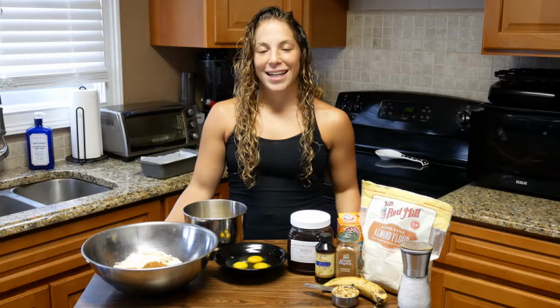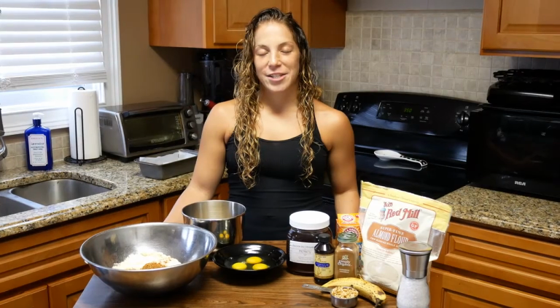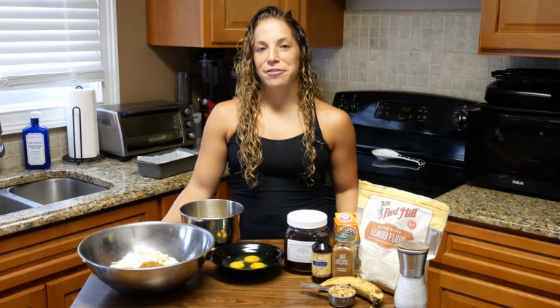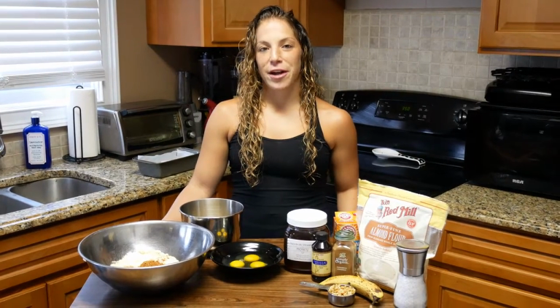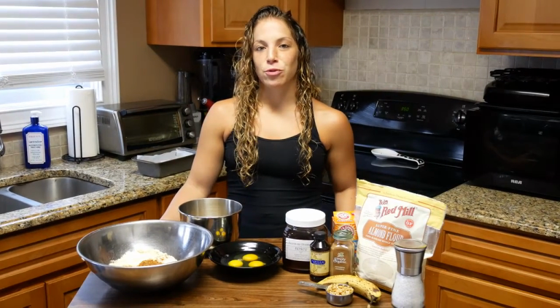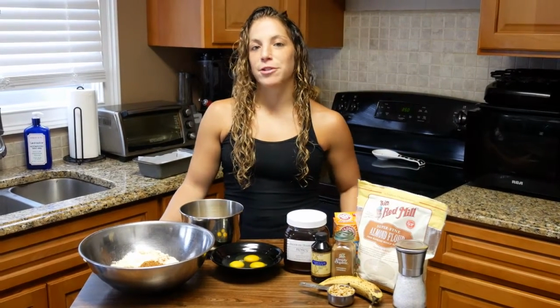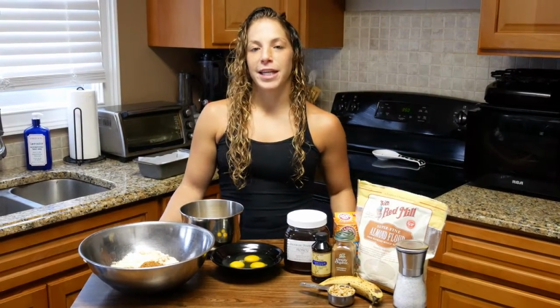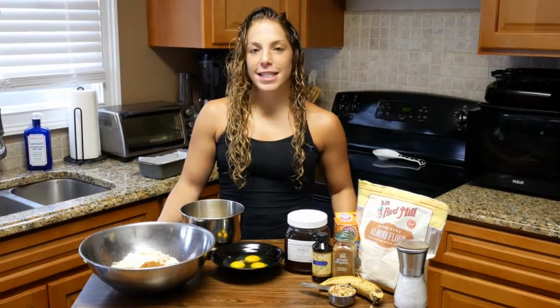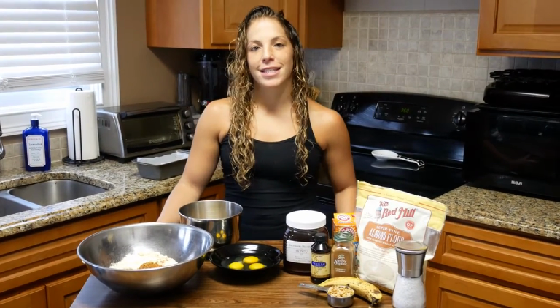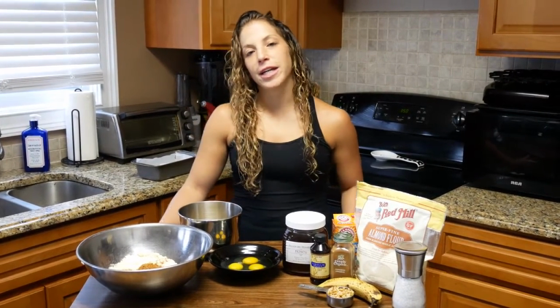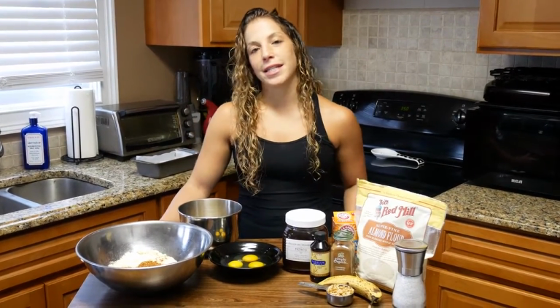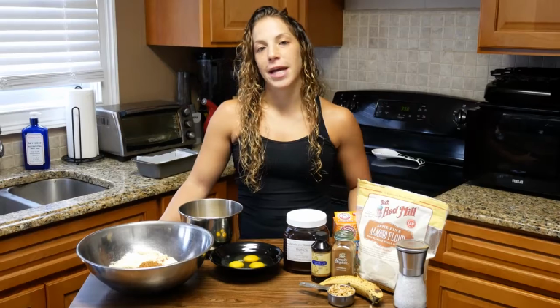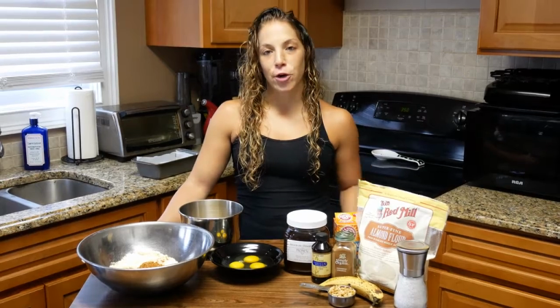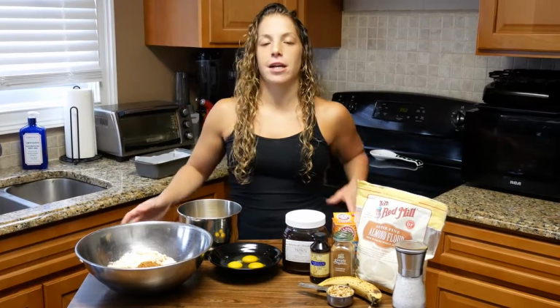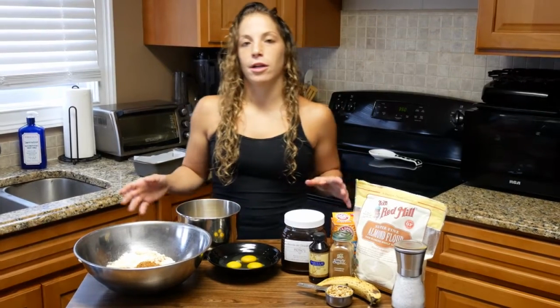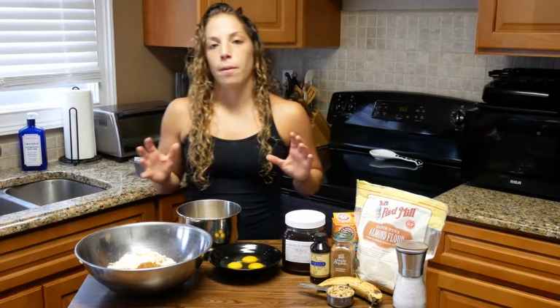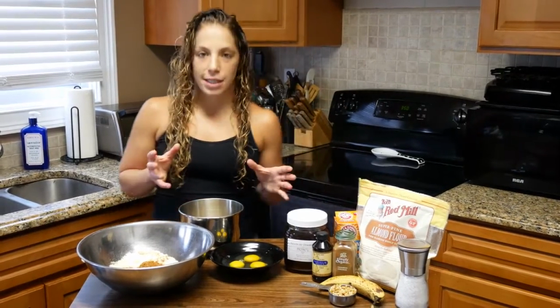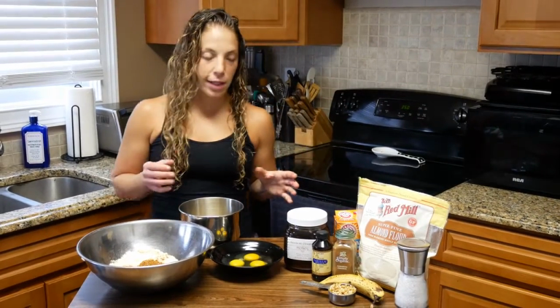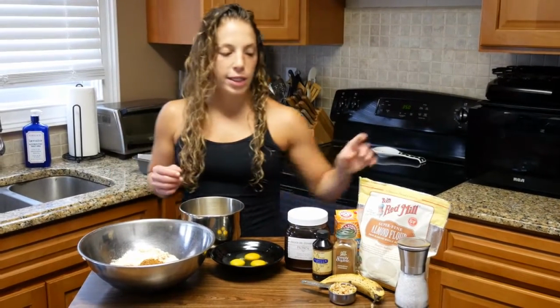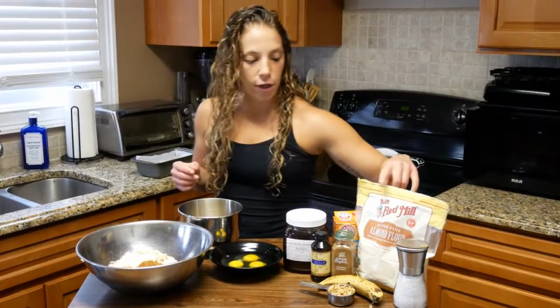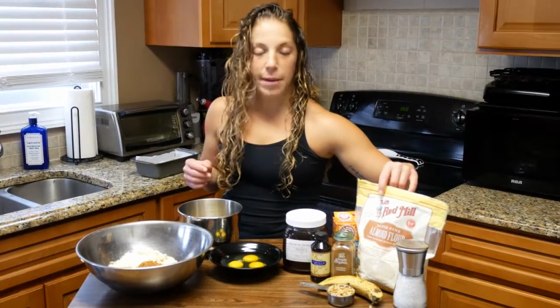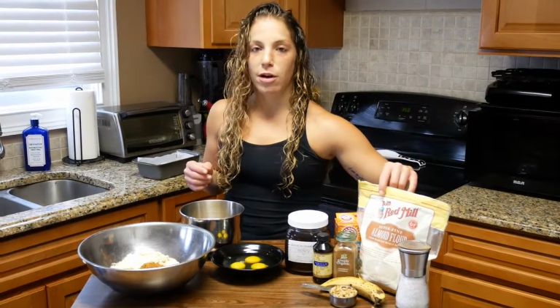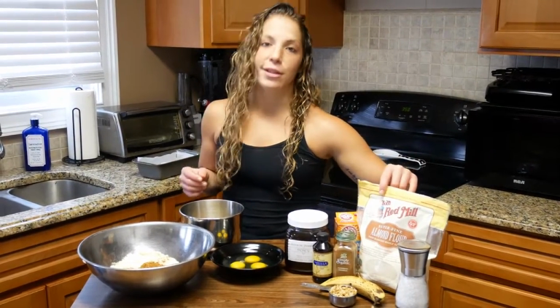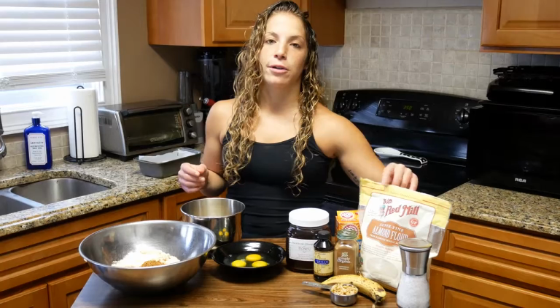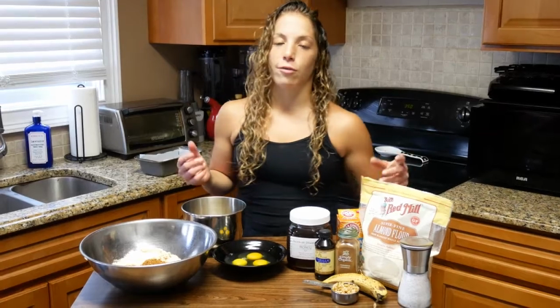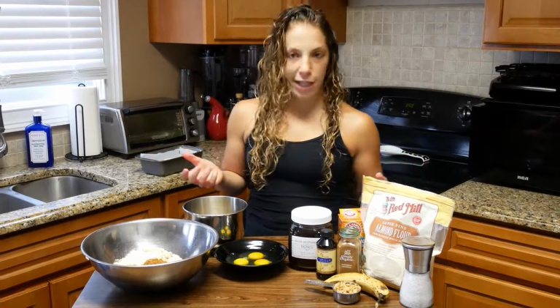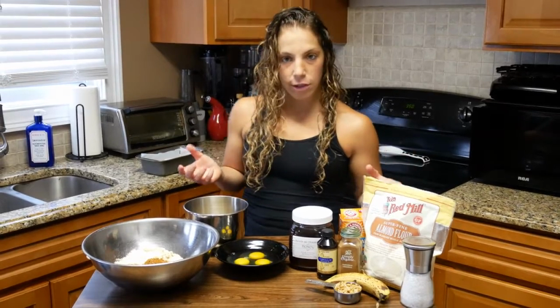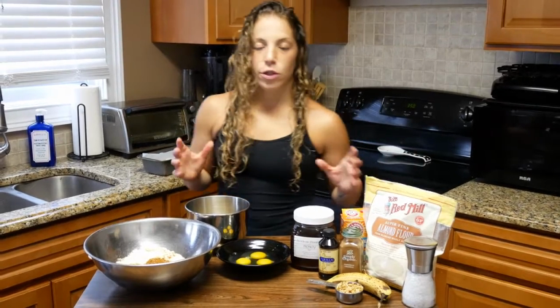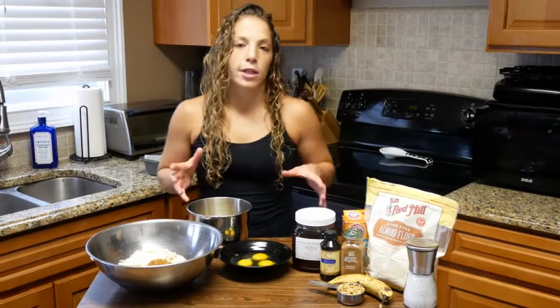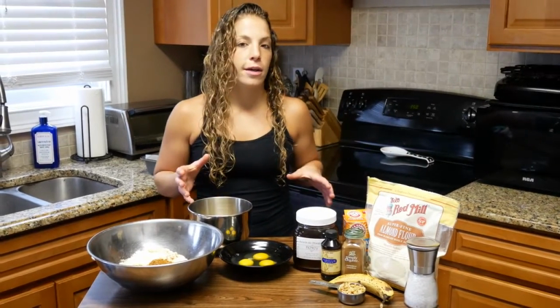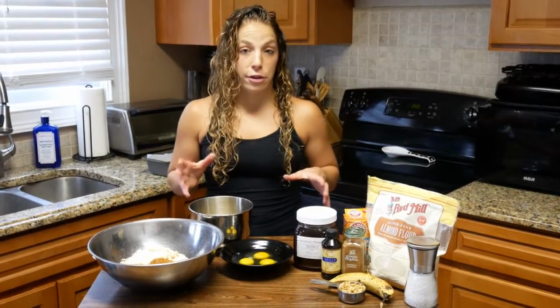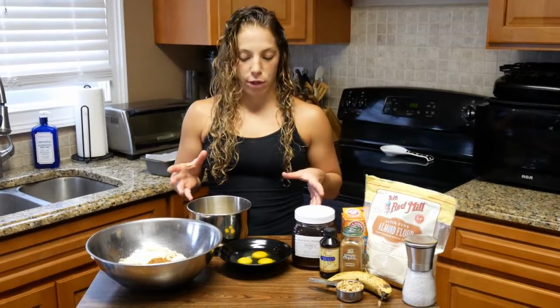Hi guys, you're back for another episode of Spider Monkey Eats. Today we're going to make some paleo banana bread. What makes them paleo is they are going to be made with almond flour instead of white flour, so a little bit healthier for you.